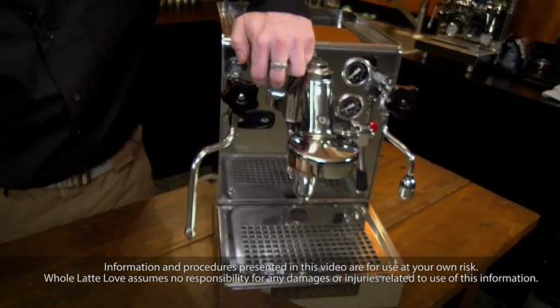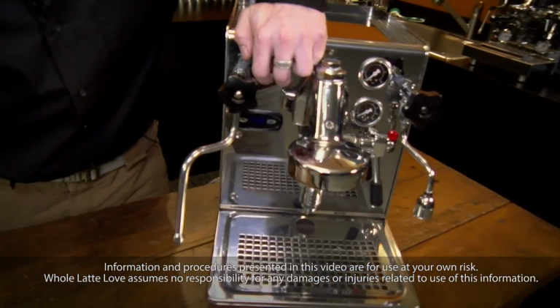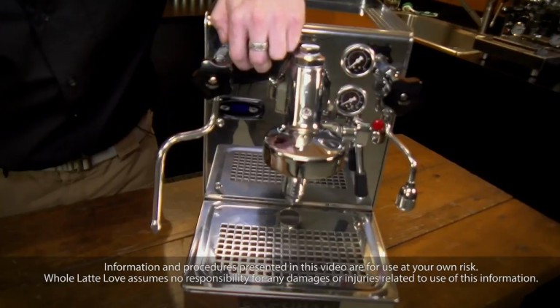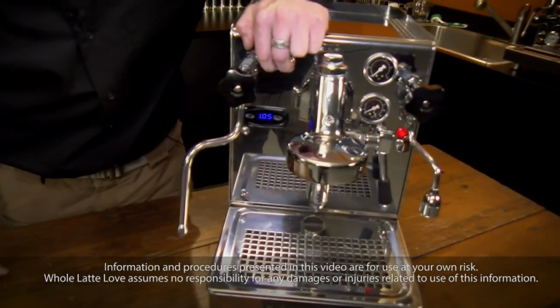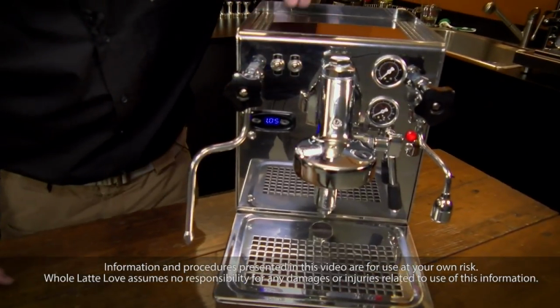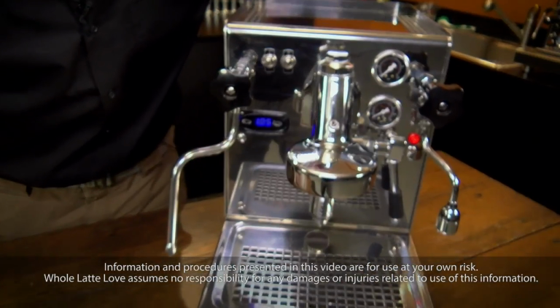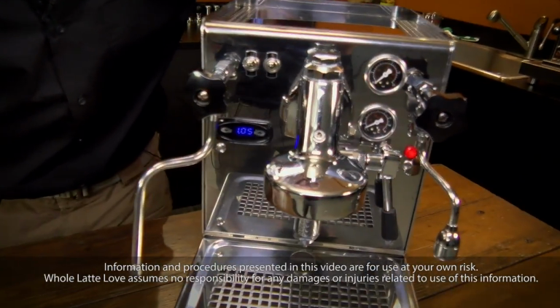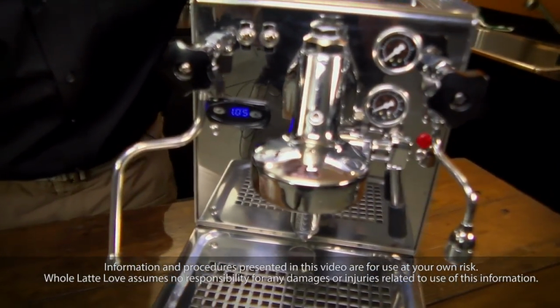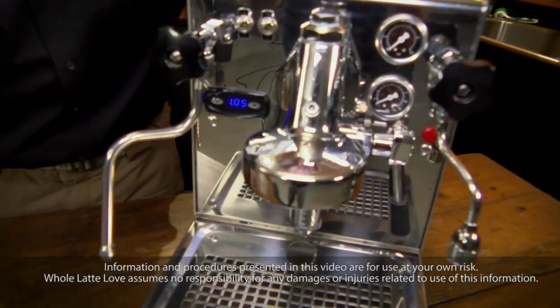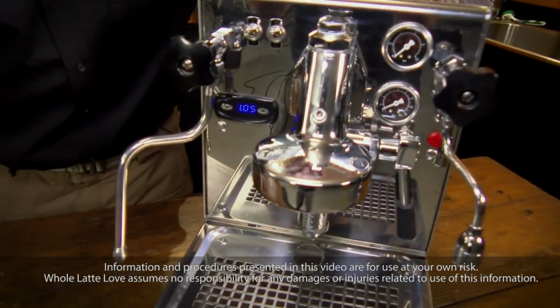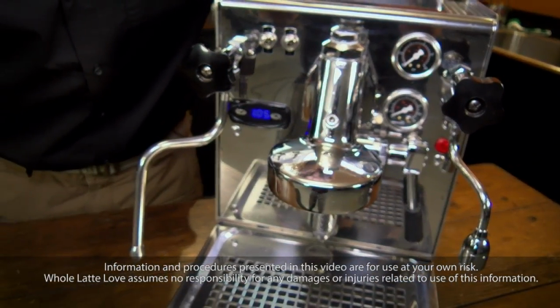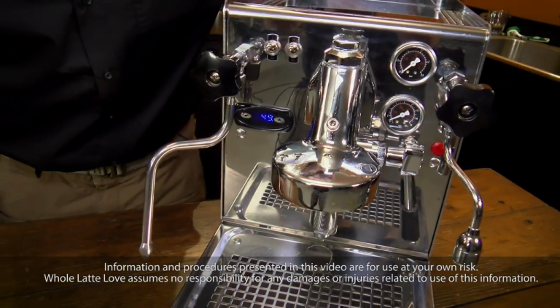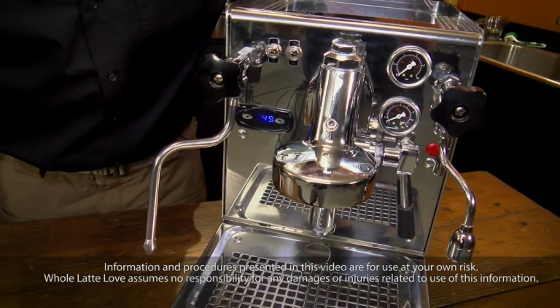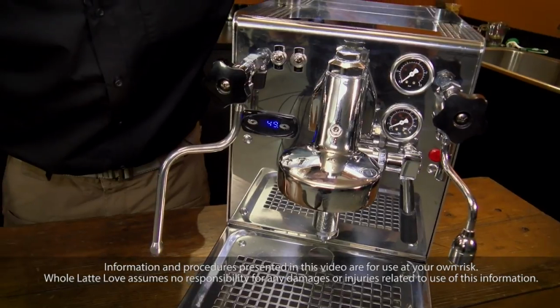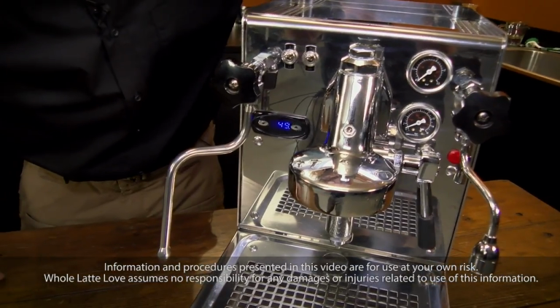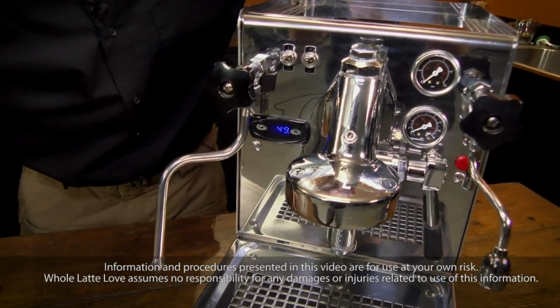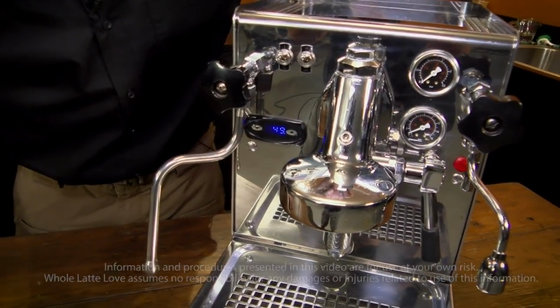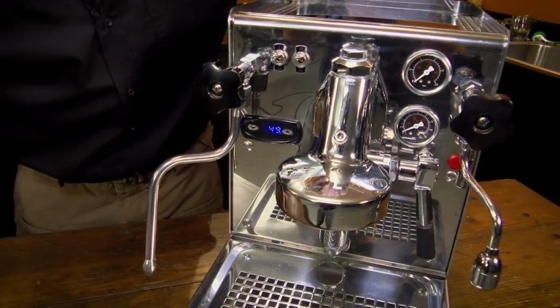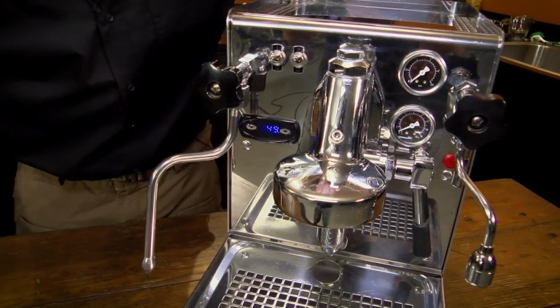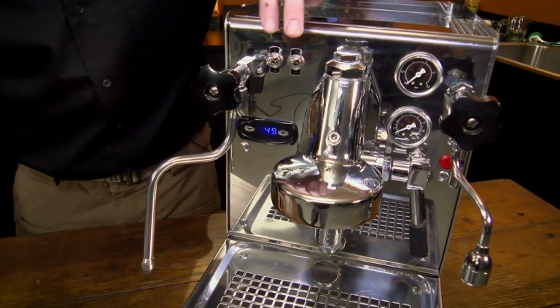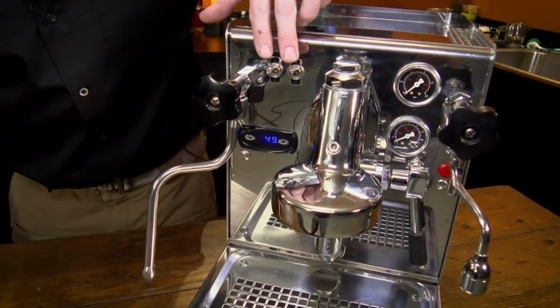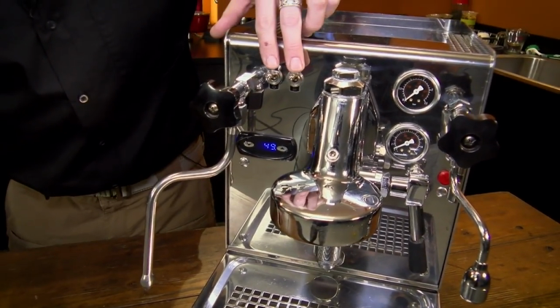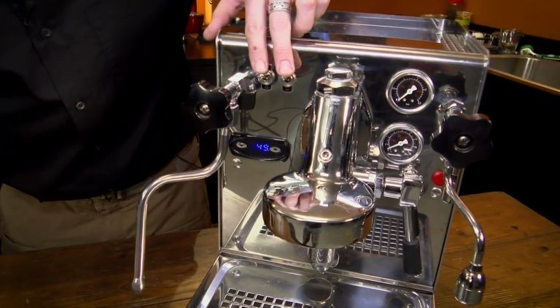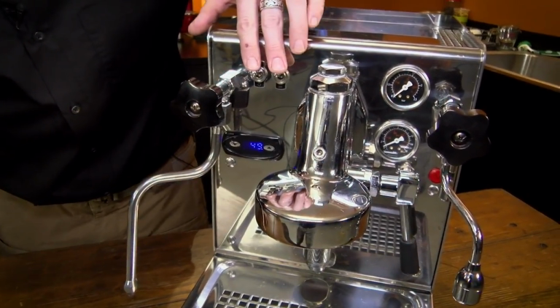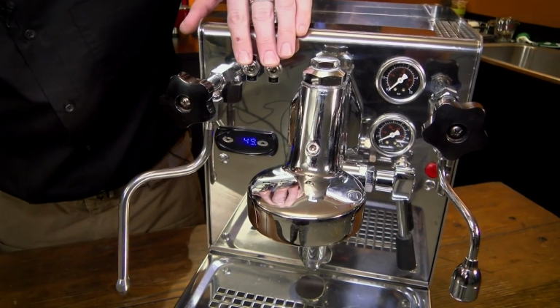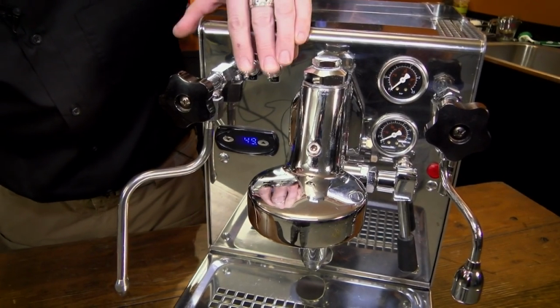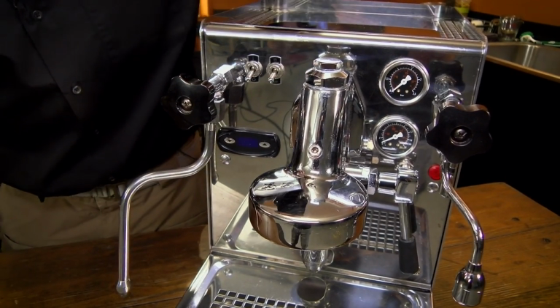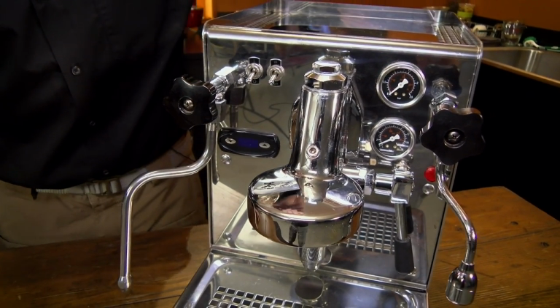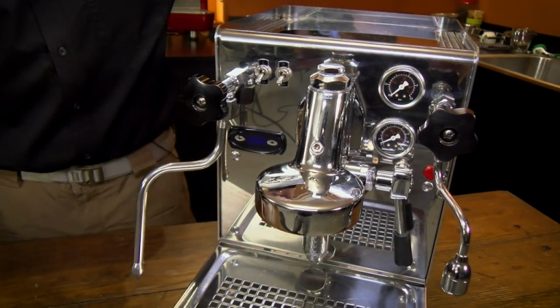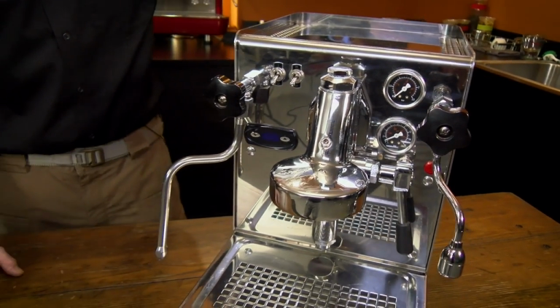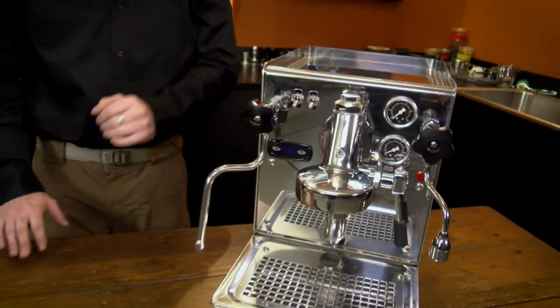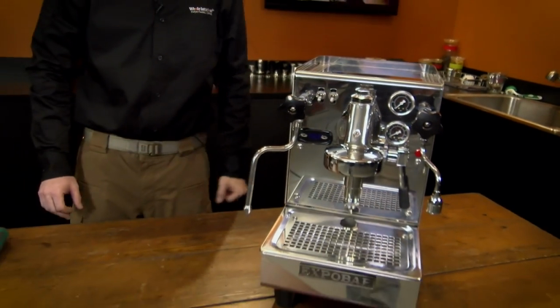I'm going to turn our machine on. You hear that humming? That's our pump not turning over. The machine's trying to fill and it just can't do it. I'm going to shut that back off so we don't kill anything.